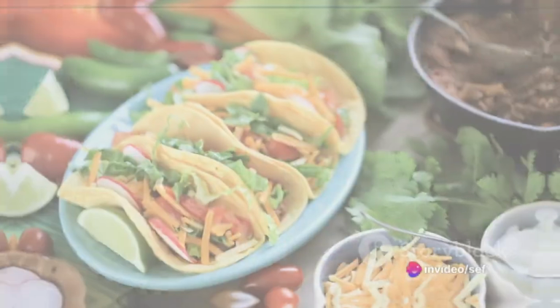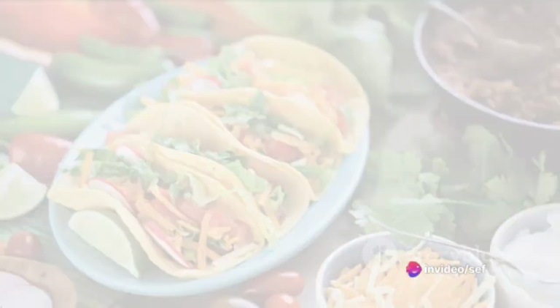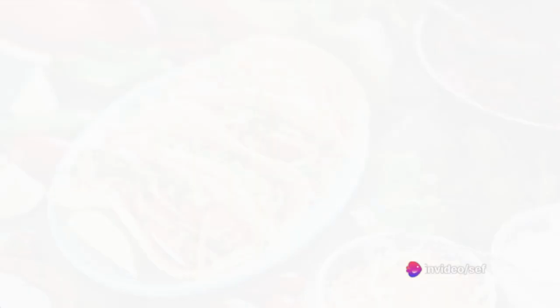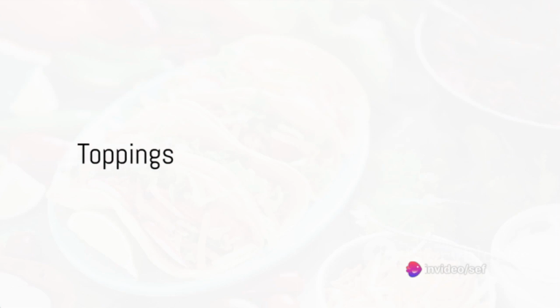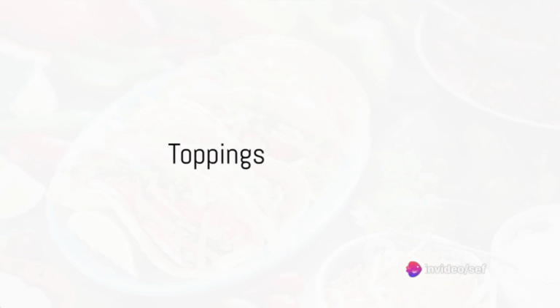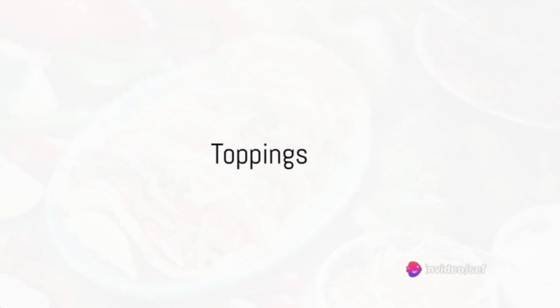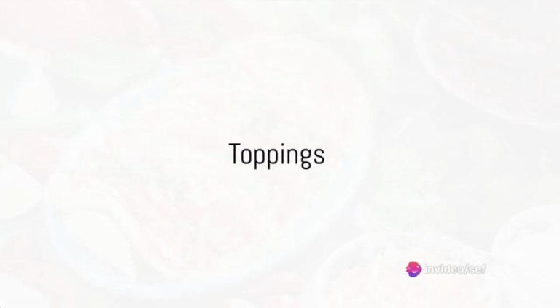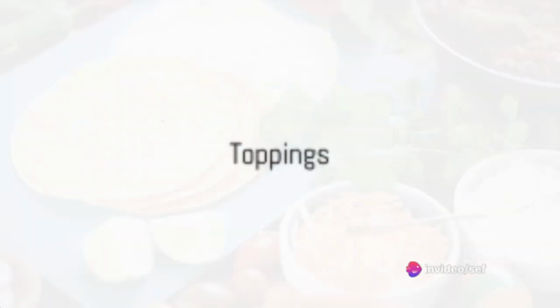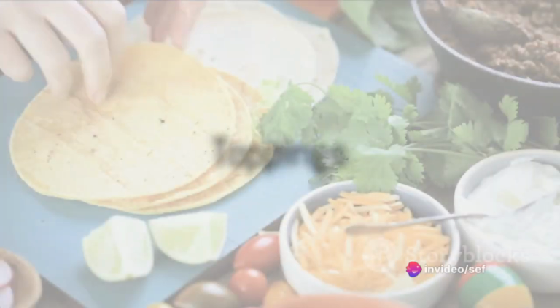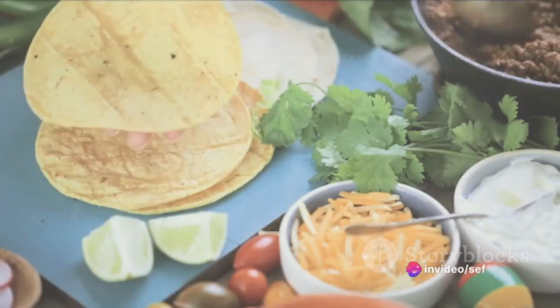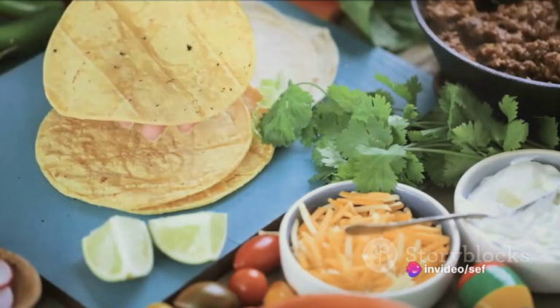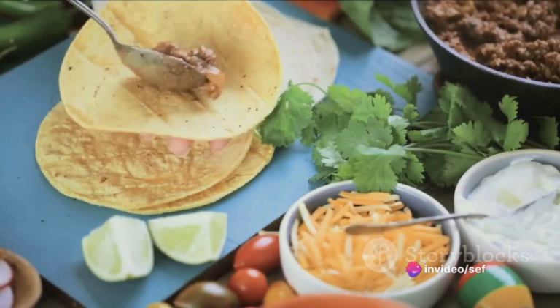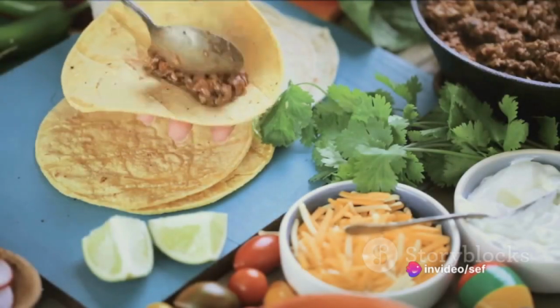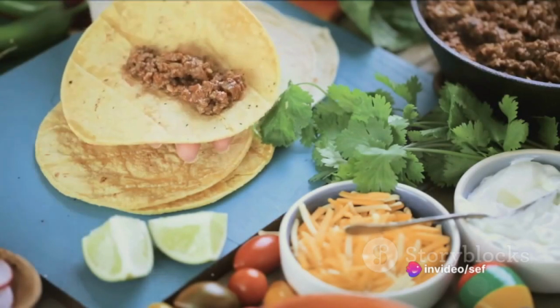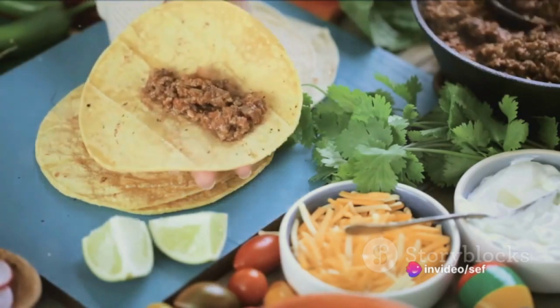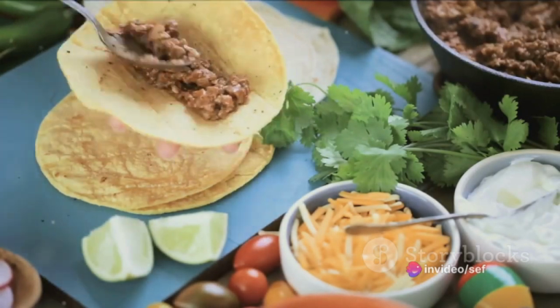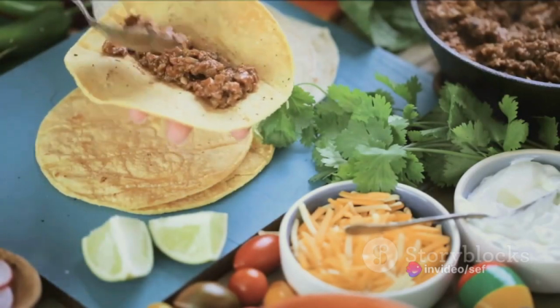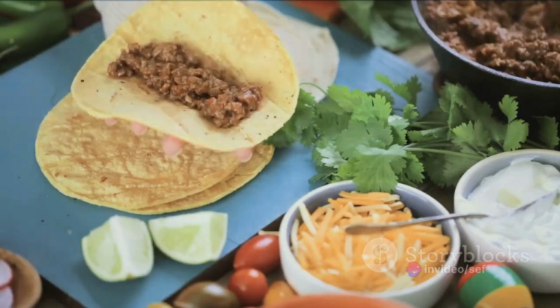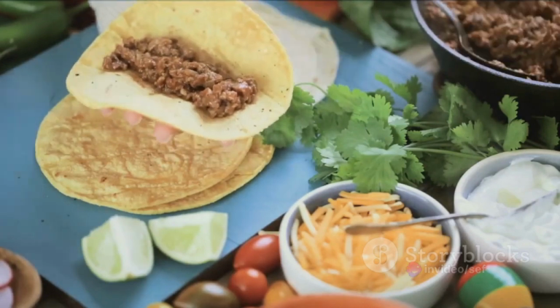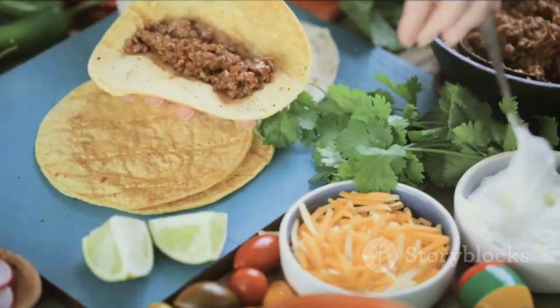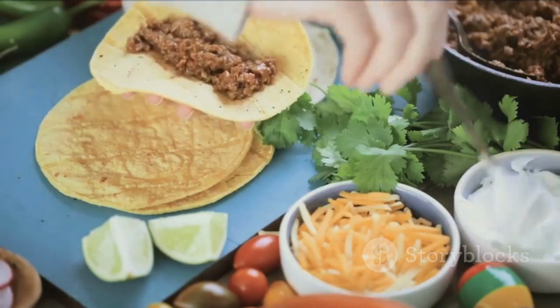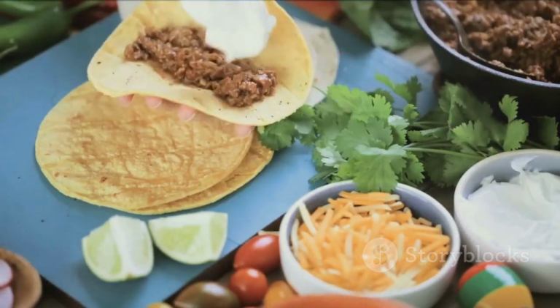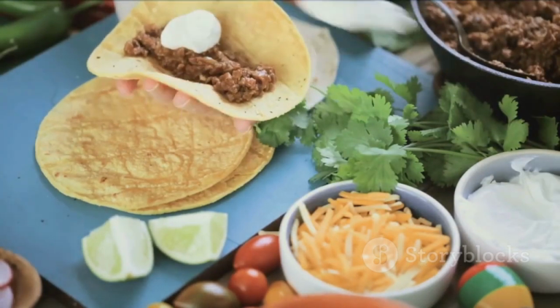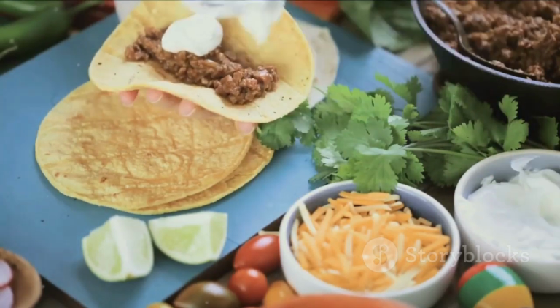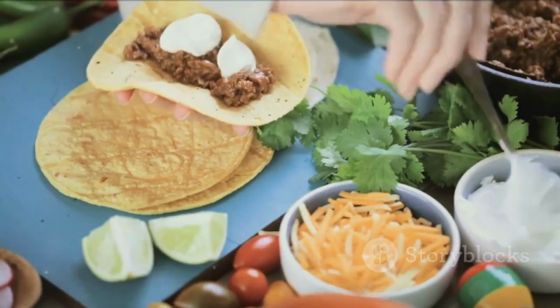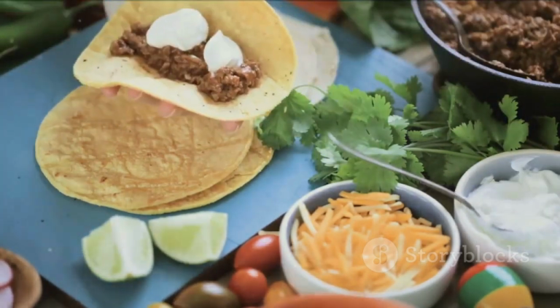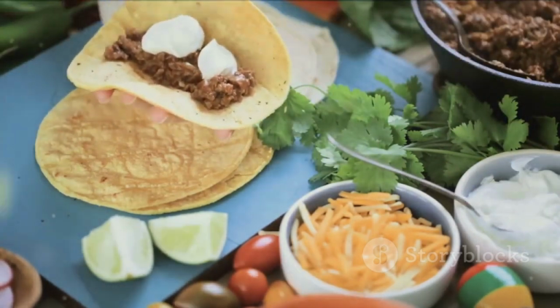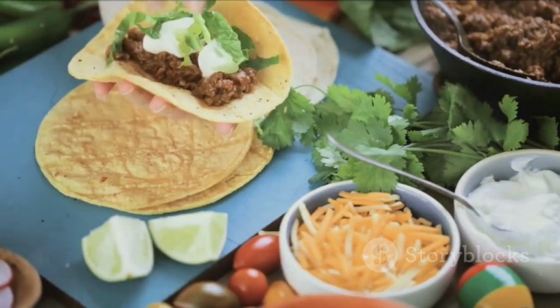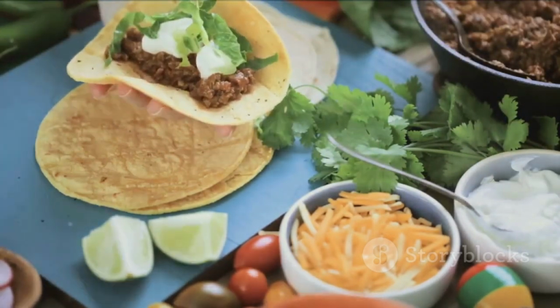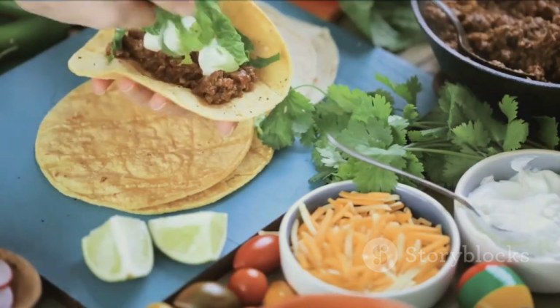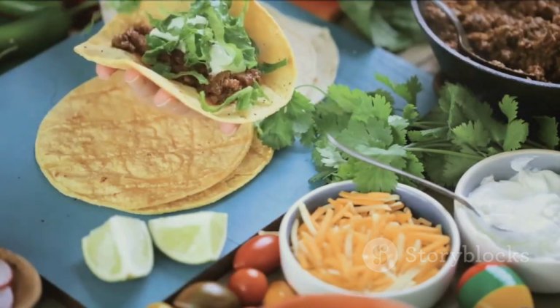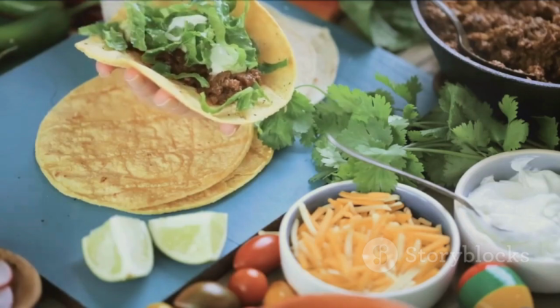Speaking of toppings, it's time to let your creativity shine. Top your tacos with a refreshing layer of shredded lettuce, followed by juicy diced tomatoes and a generous sprinkle of shredded cheddar cheese.